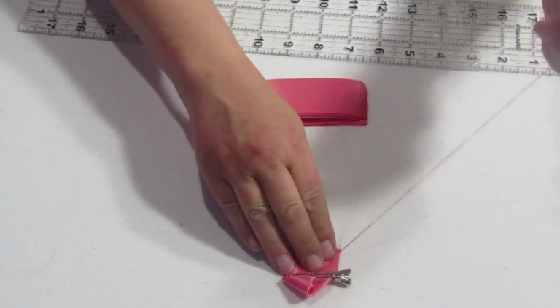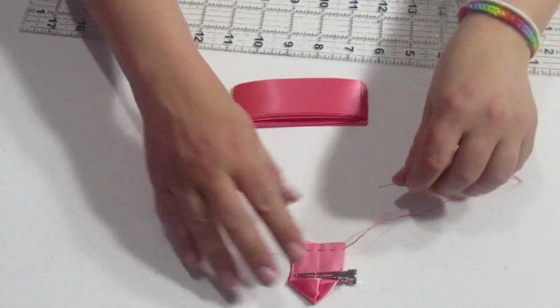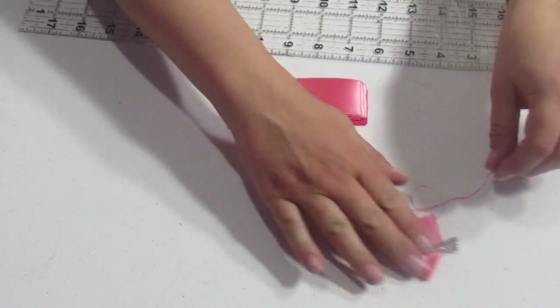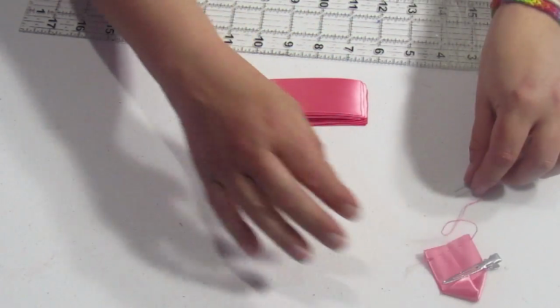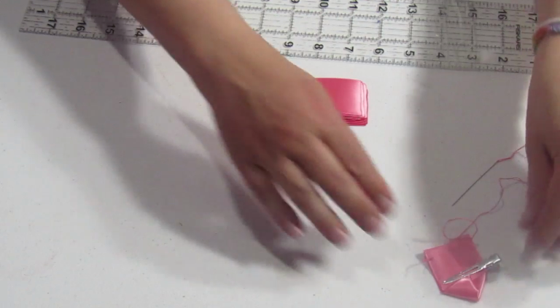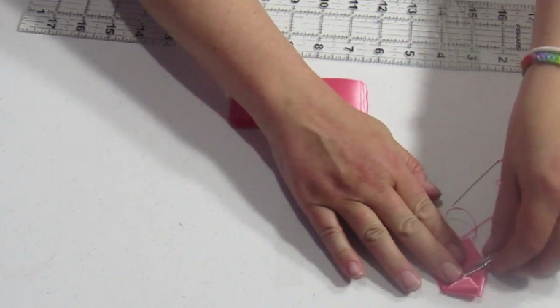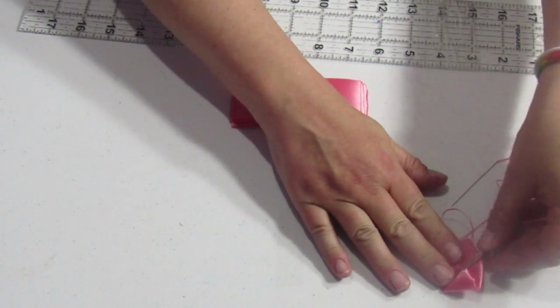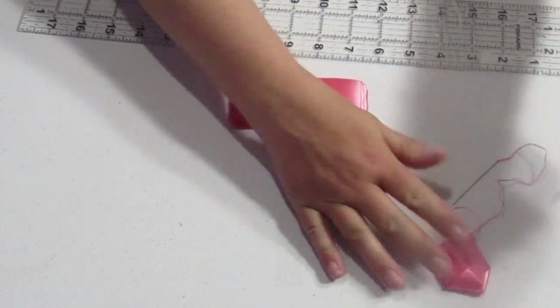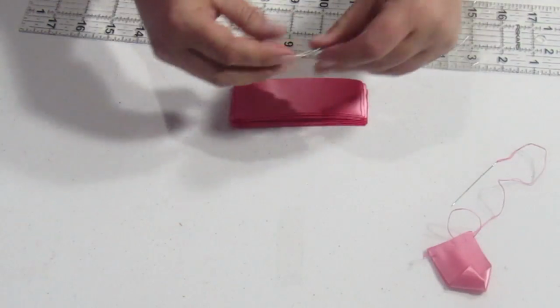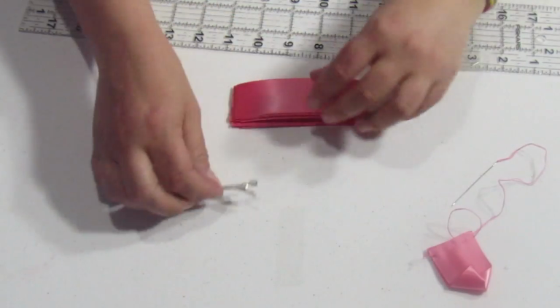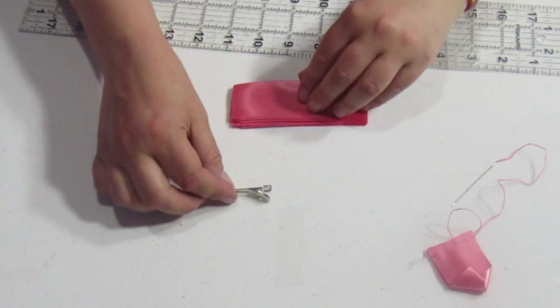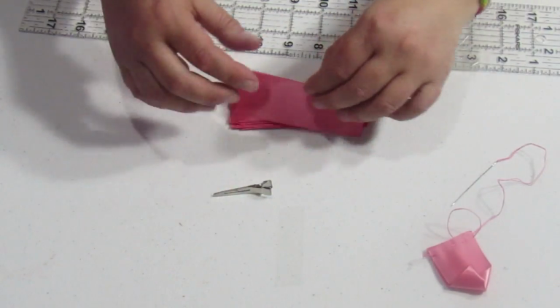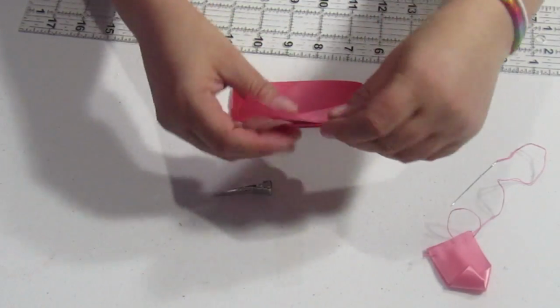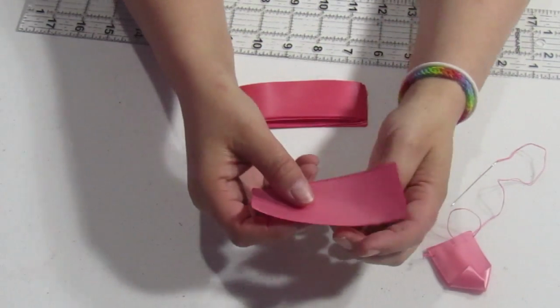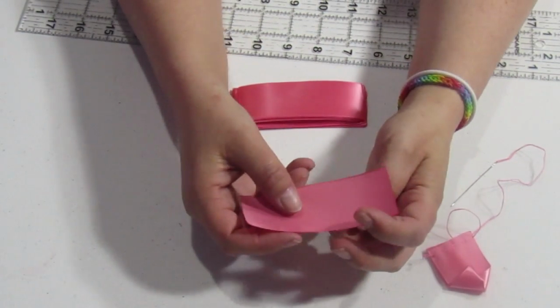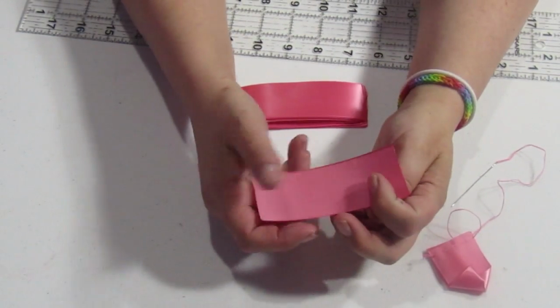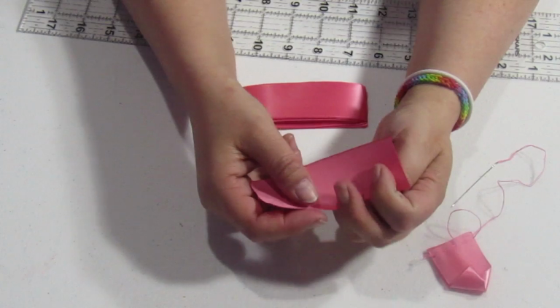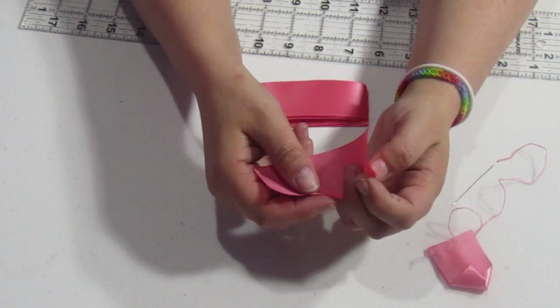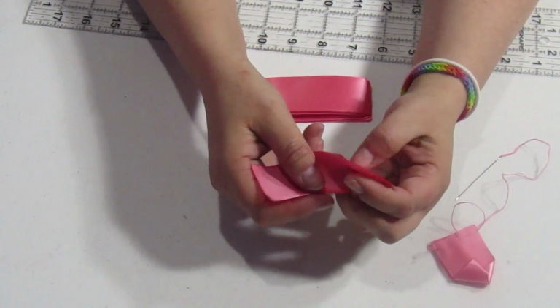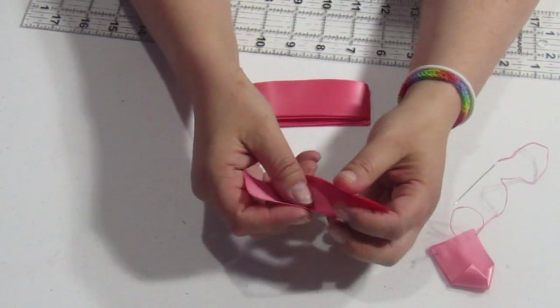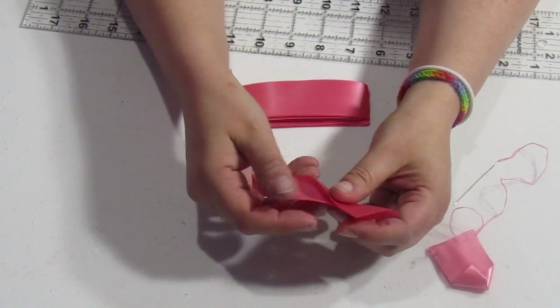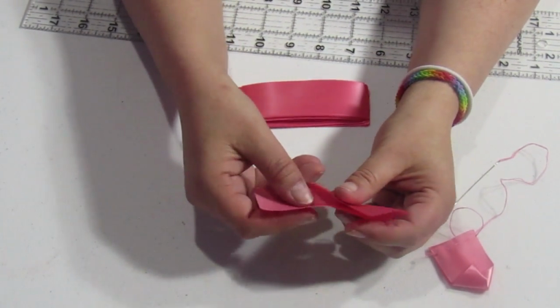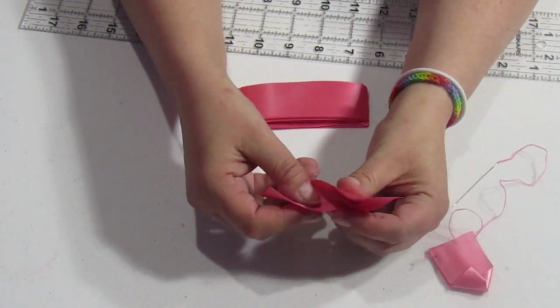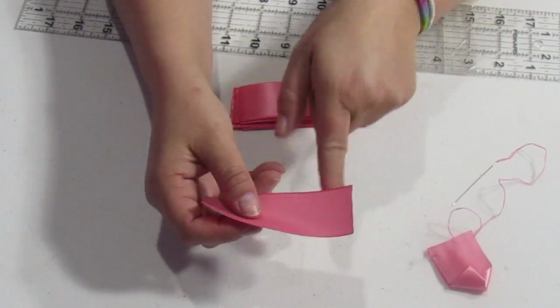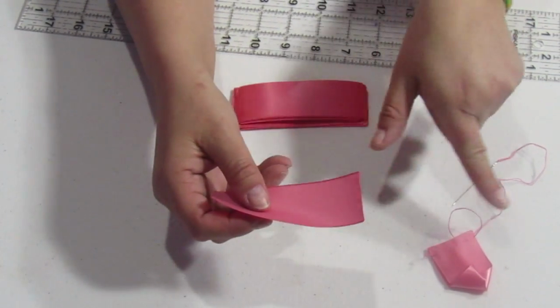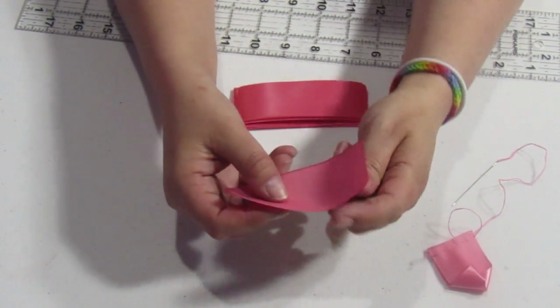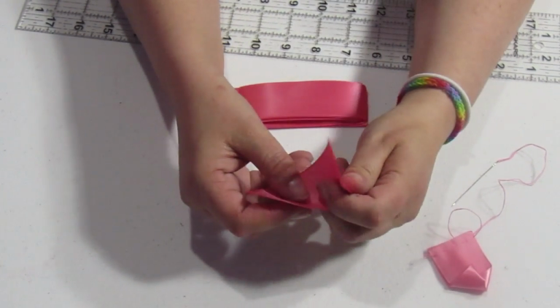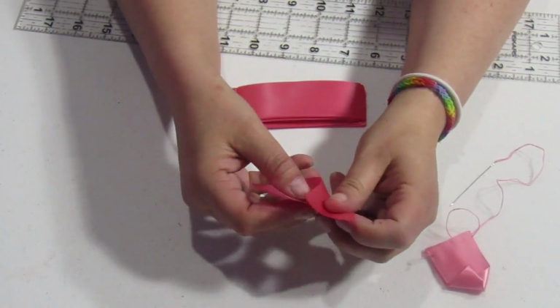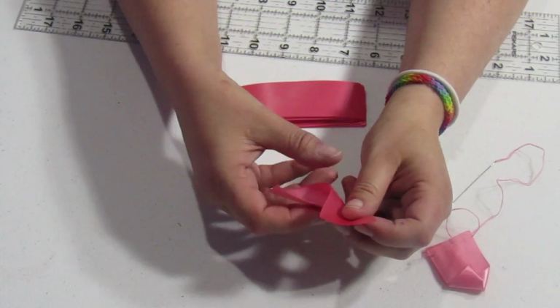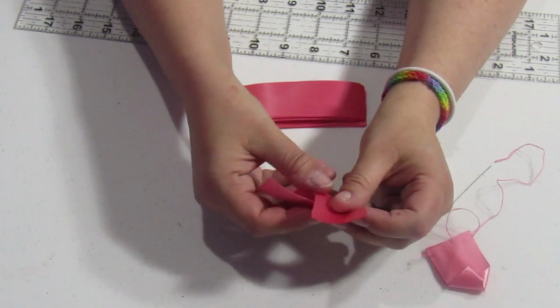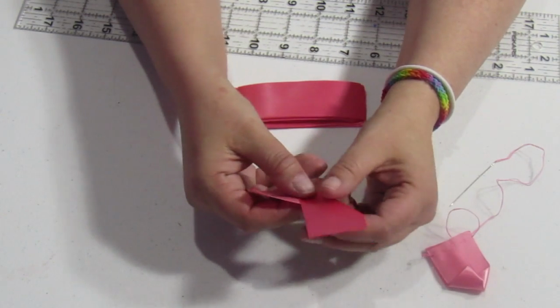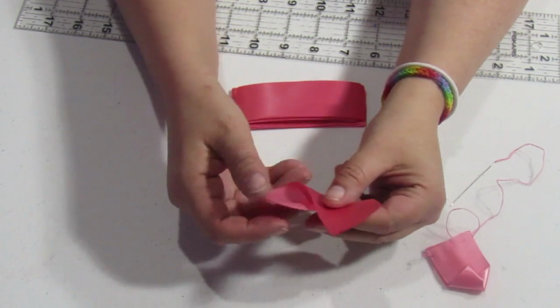Alright, we've got one. Let me get my clip back. I'm going to show you one more time on this and then I'm going to go ahead and finish the rest of the six and get them all put on there, and then I'll show you what we're going to do after that.